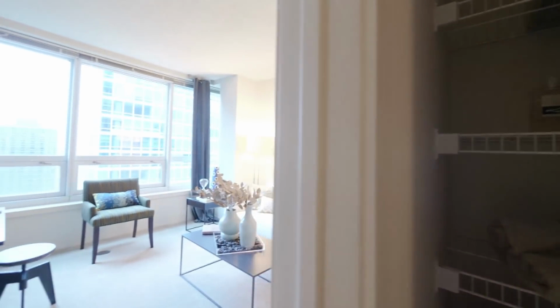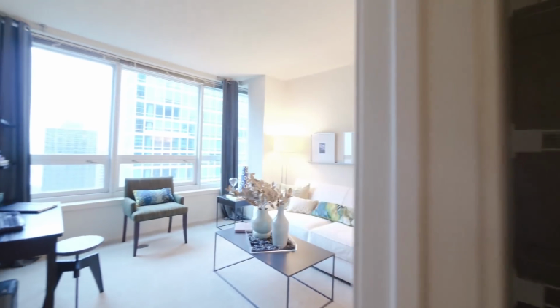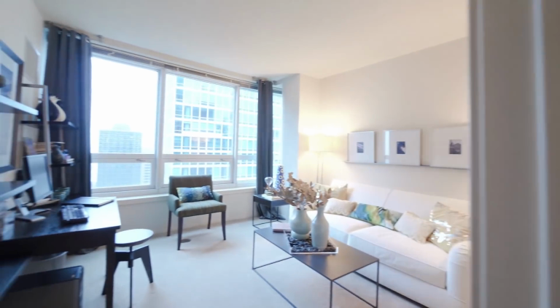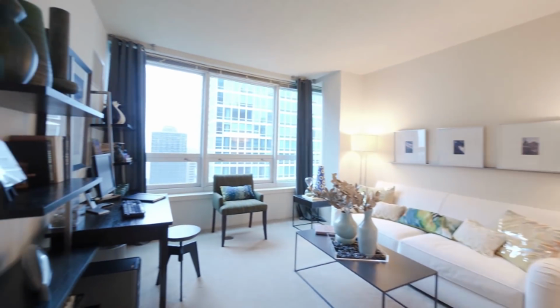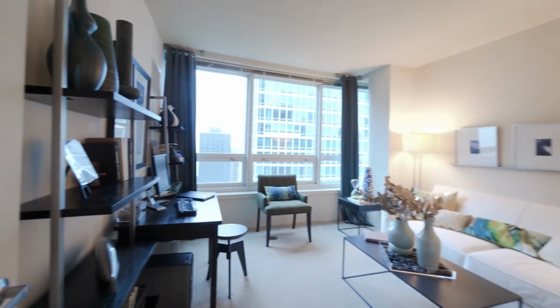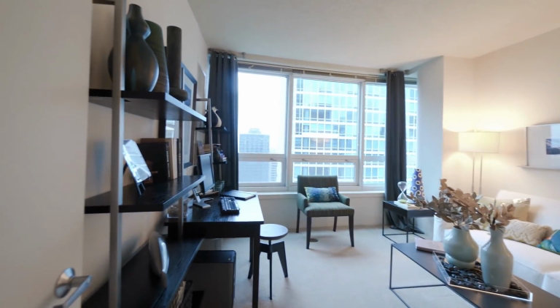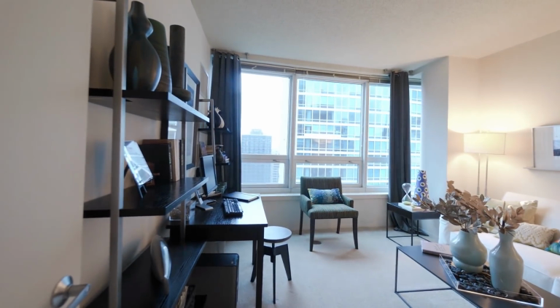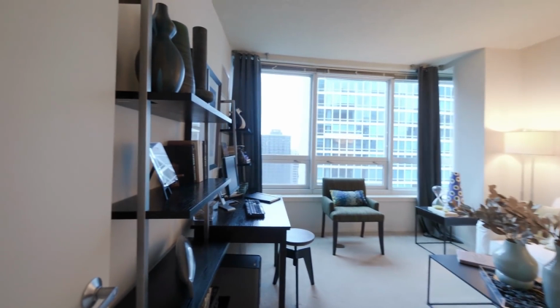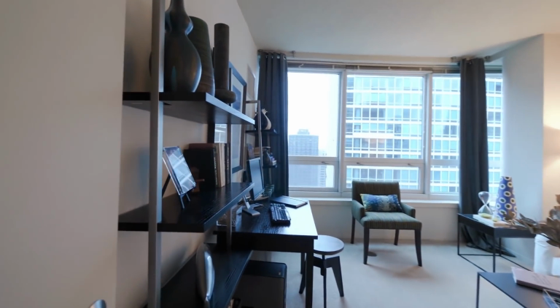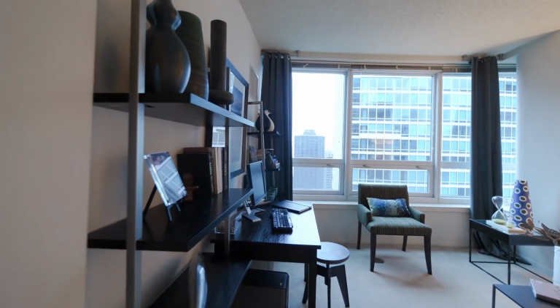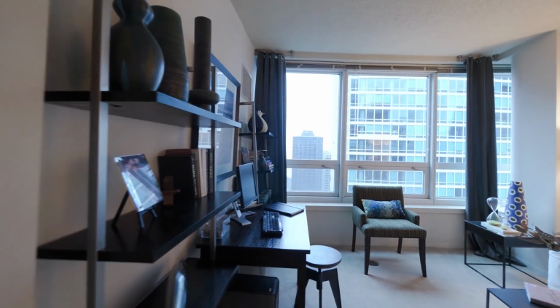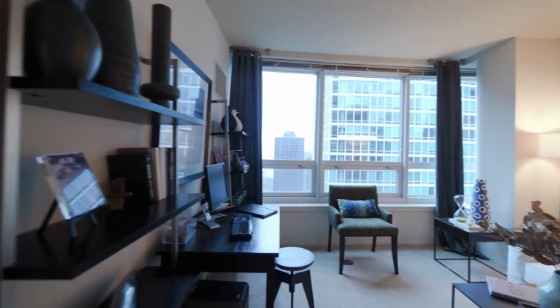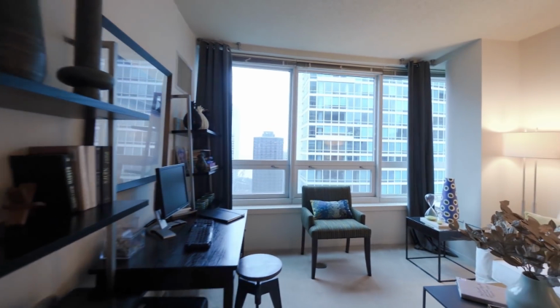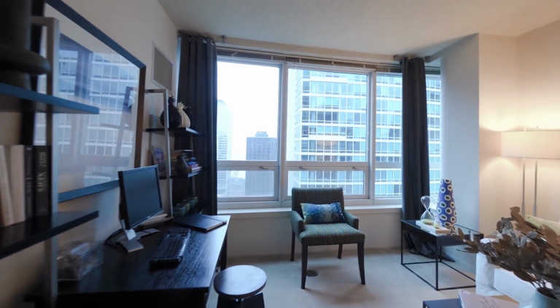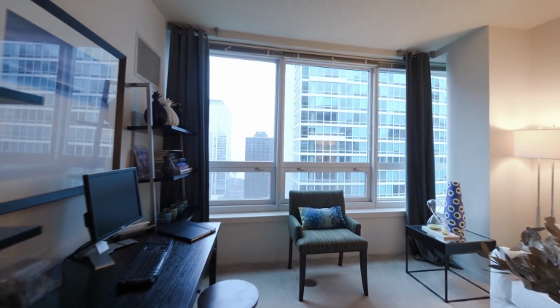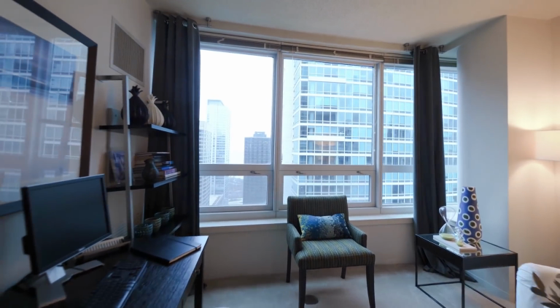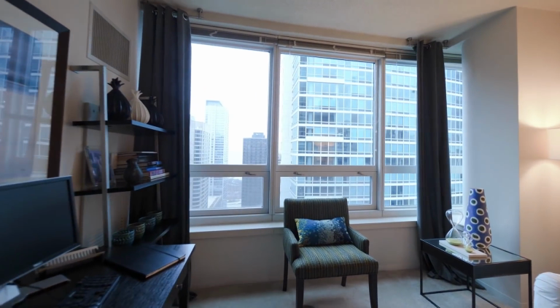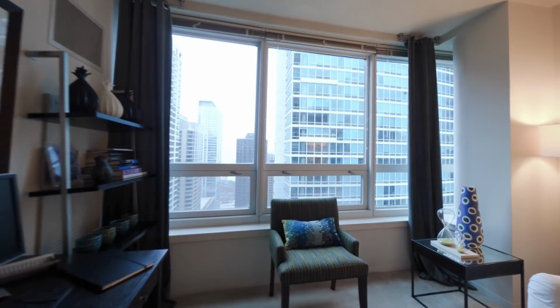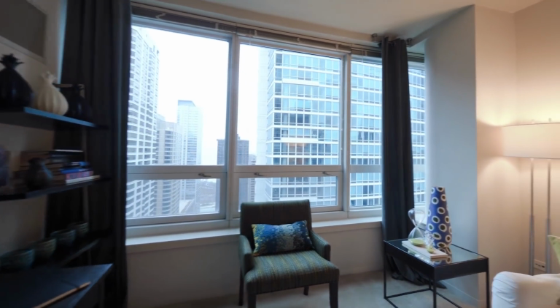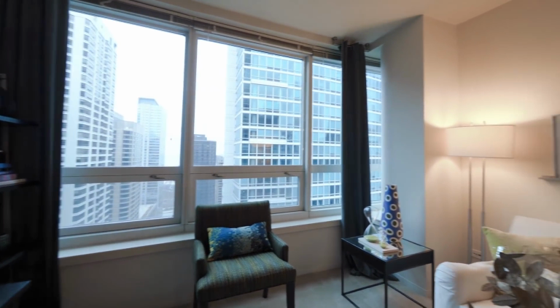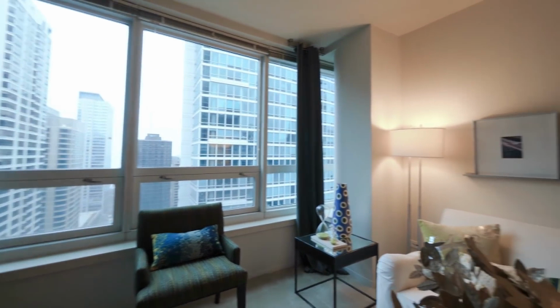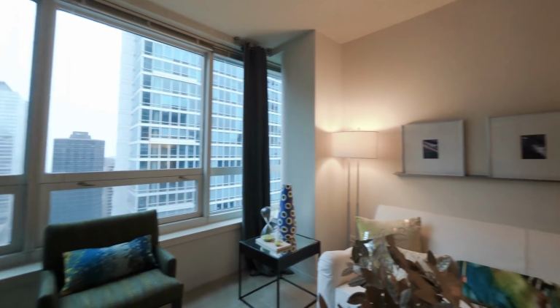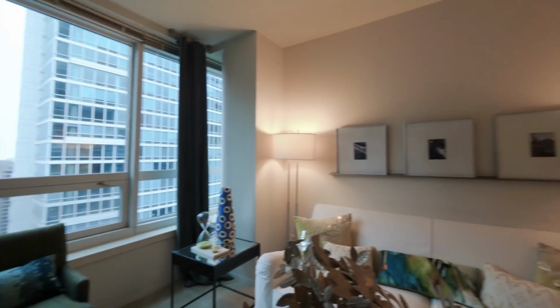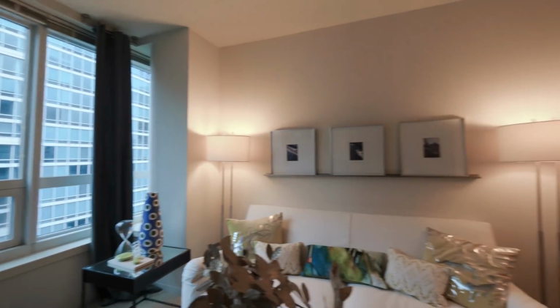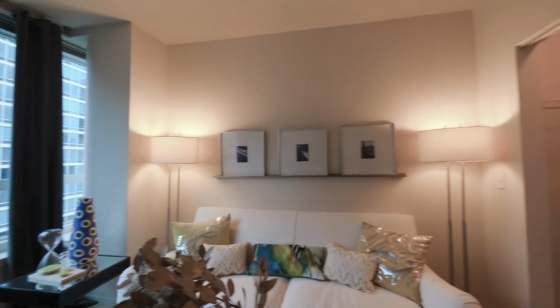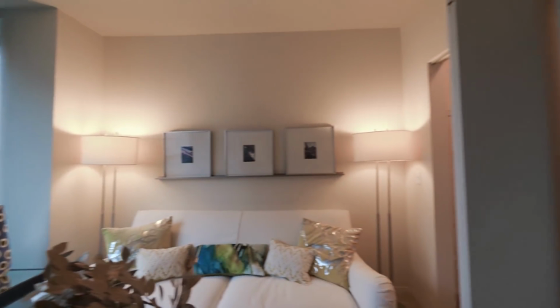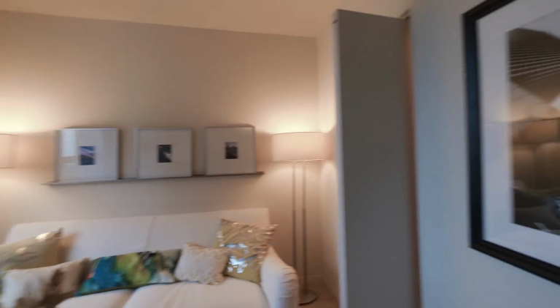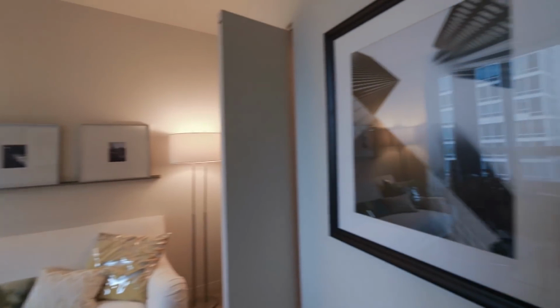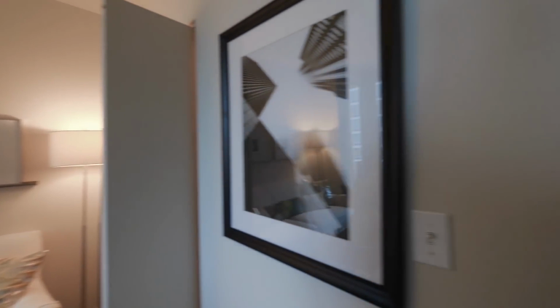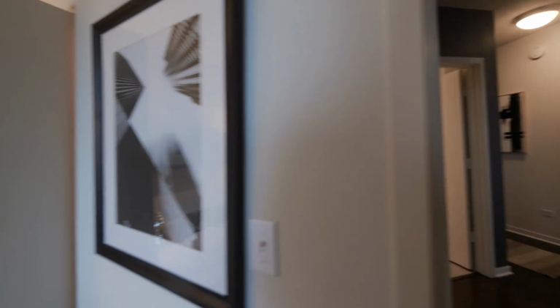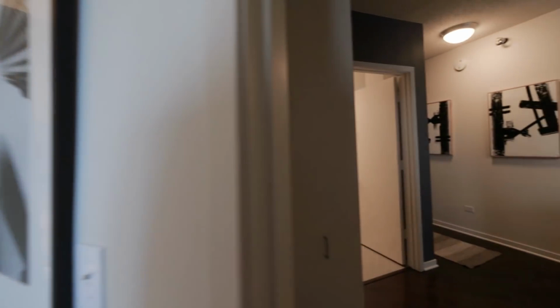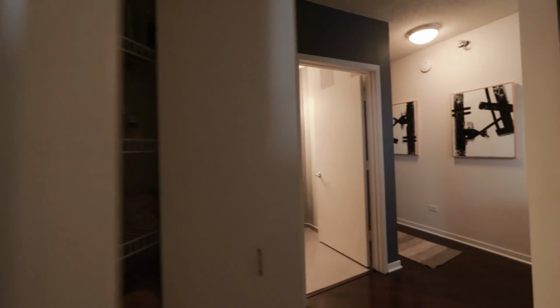And of course your second bedroom. We just opted to turn this into an office to give you an idea of something else you might be able to do with the space, but this is plenty large enough for a king-size bed.